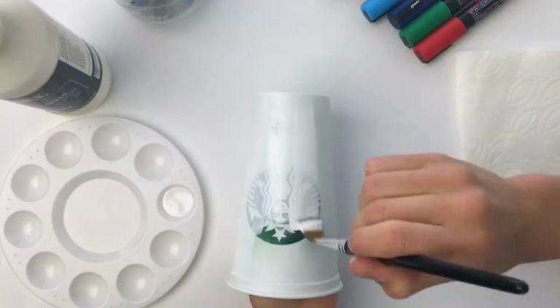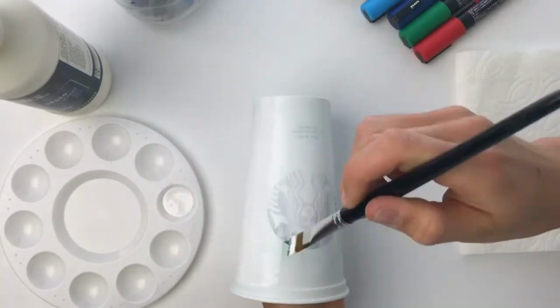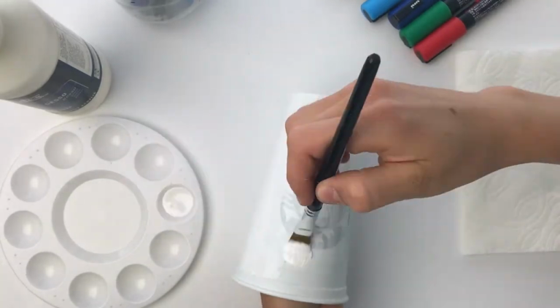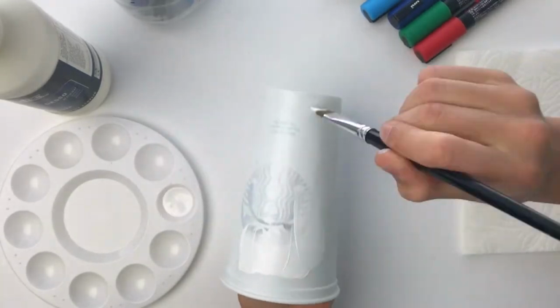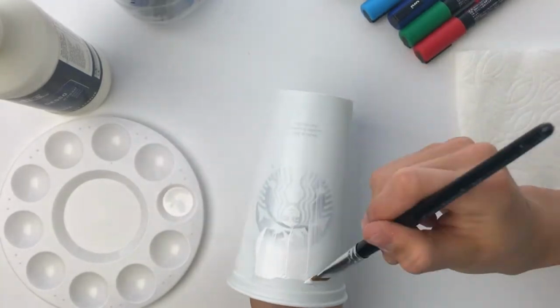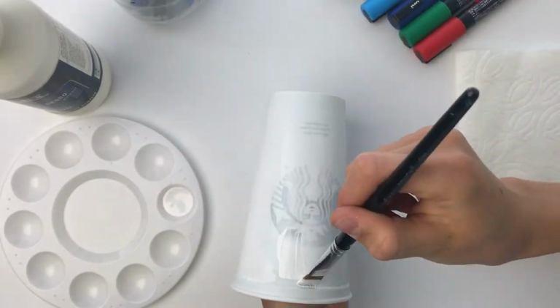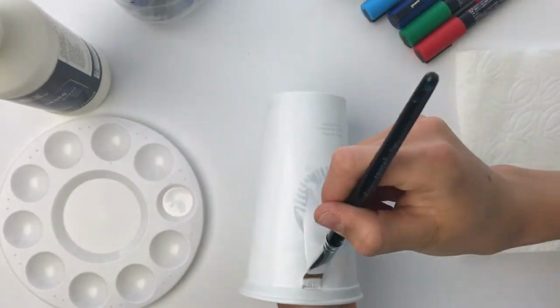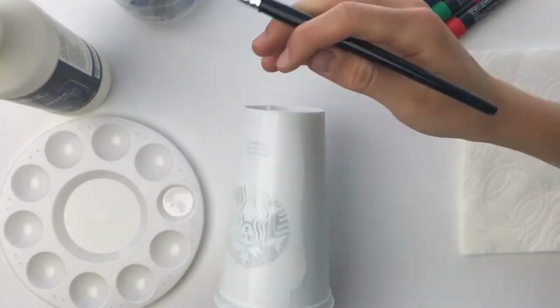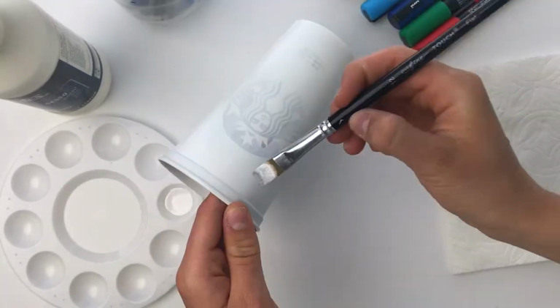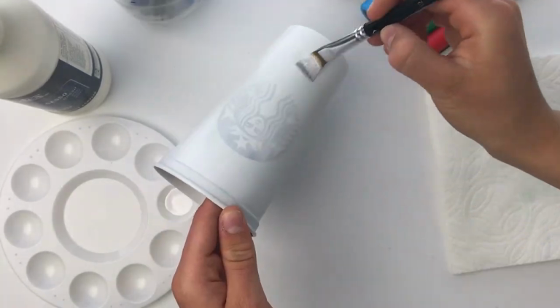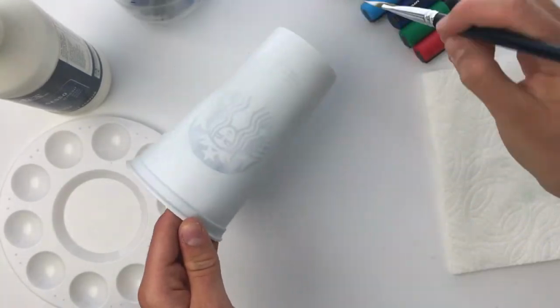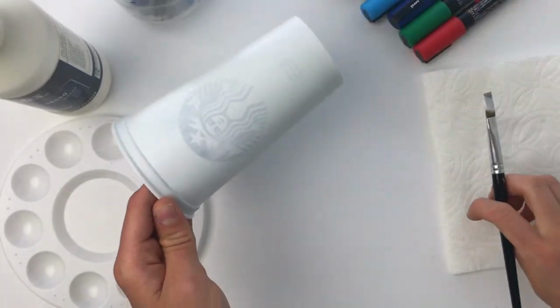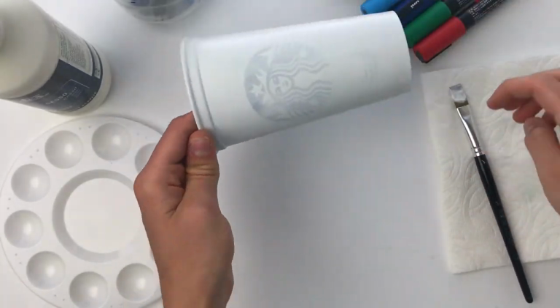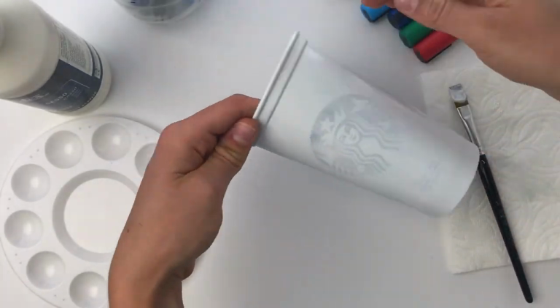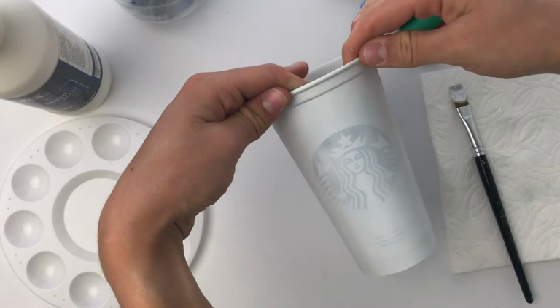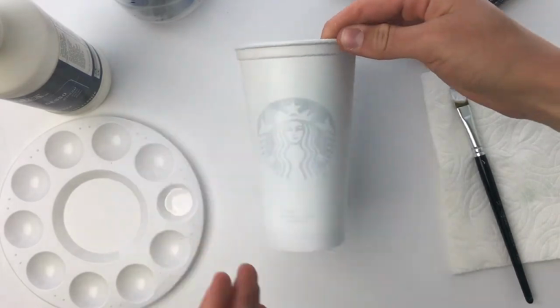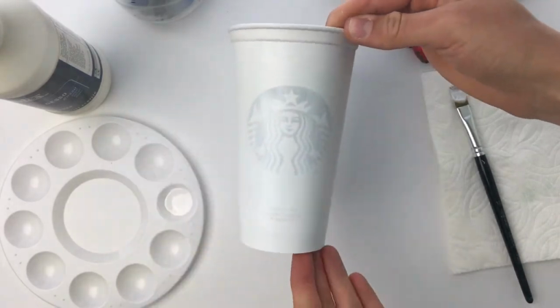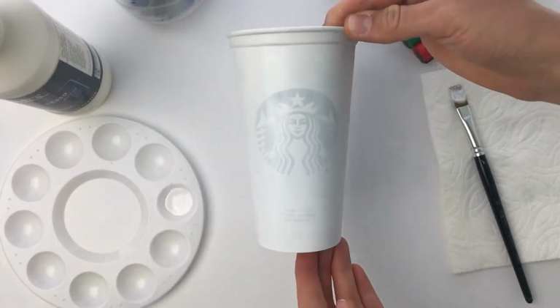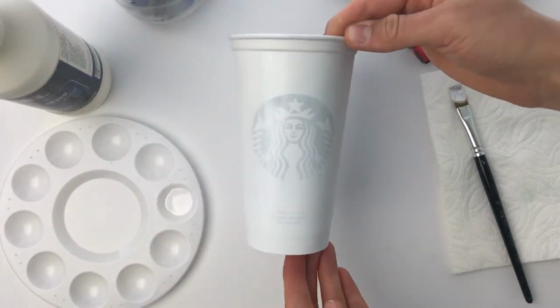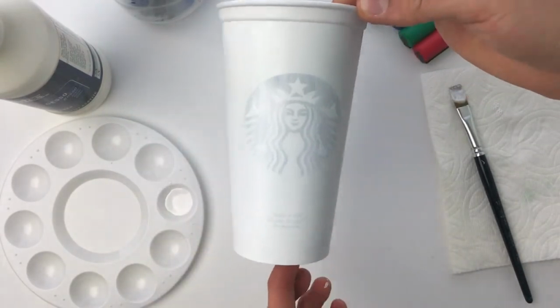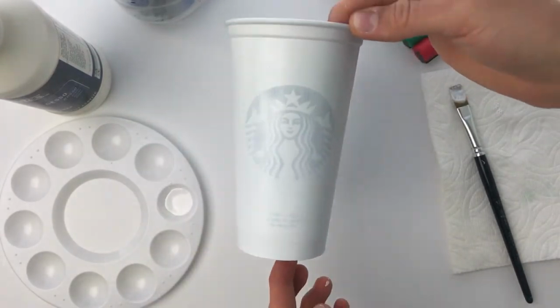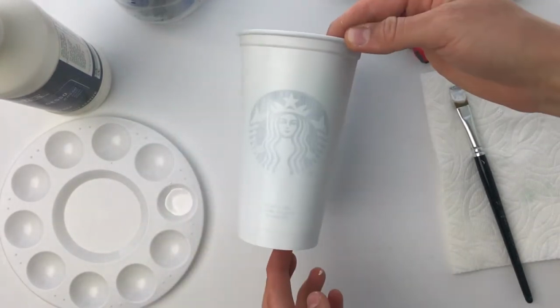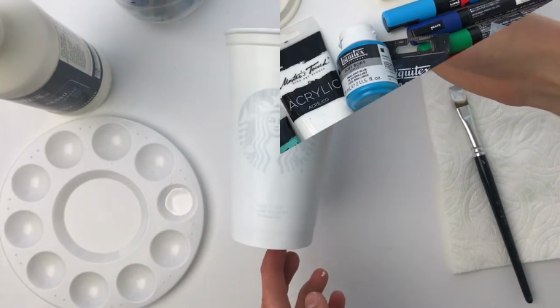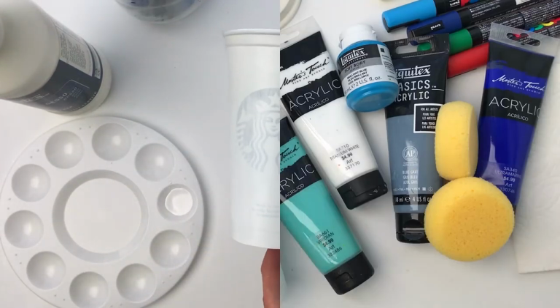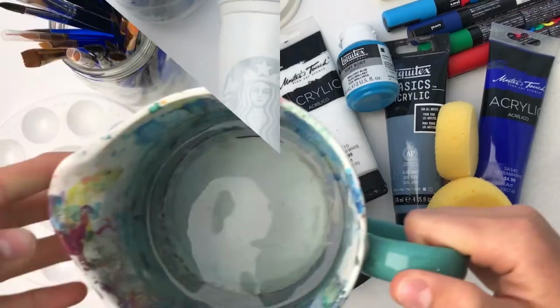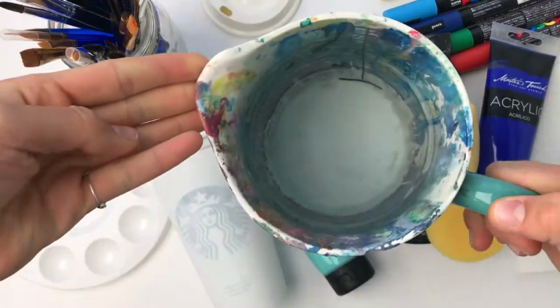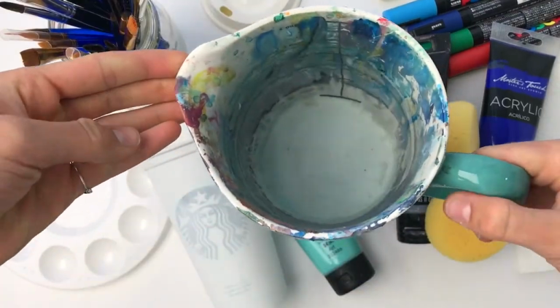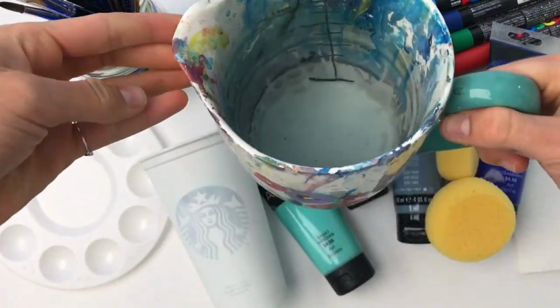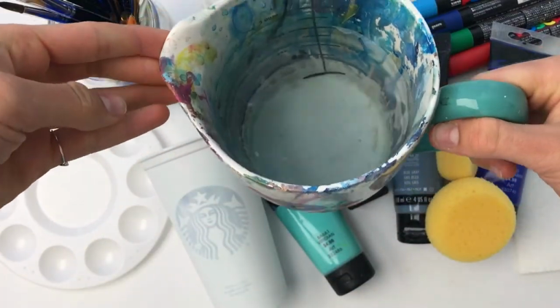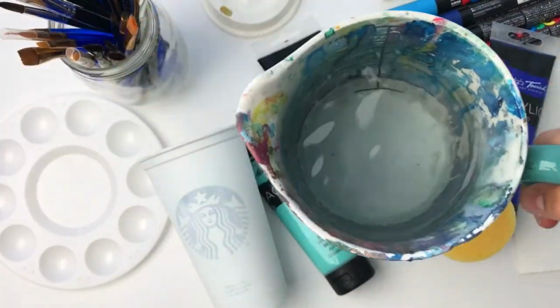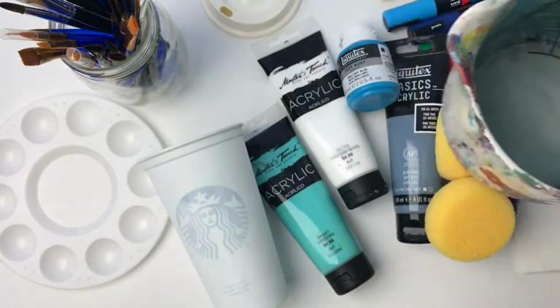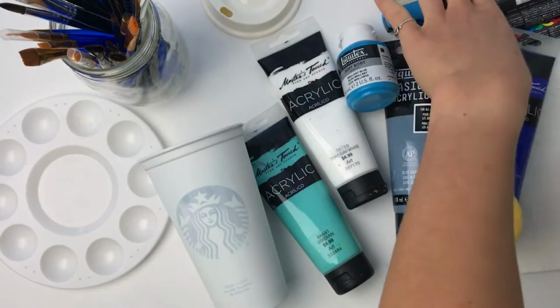I gave the gesso a full day to dry as that's what it said on the back of the bottle, but I really think I could have moved on because after about two hours the cup felt completely dry.